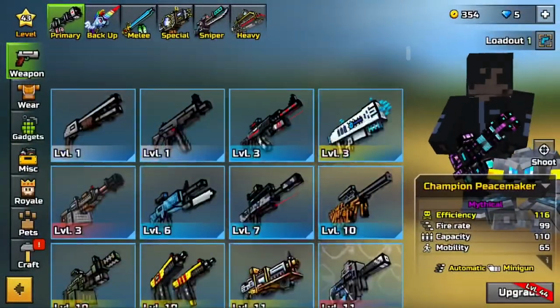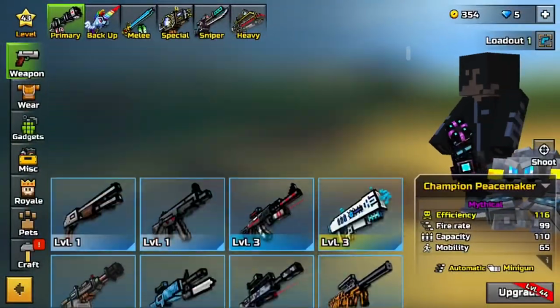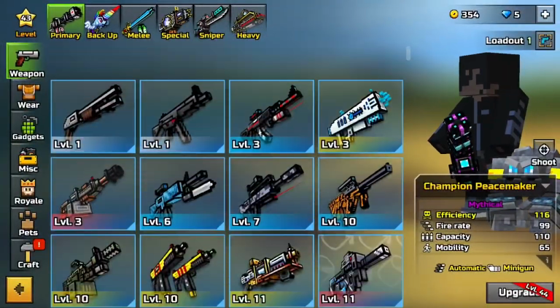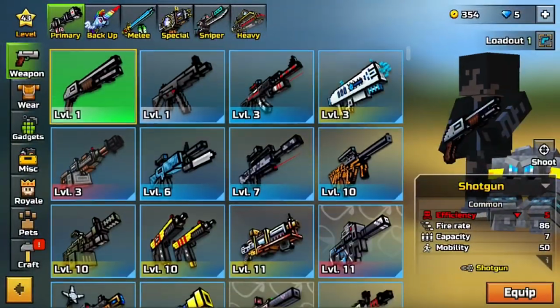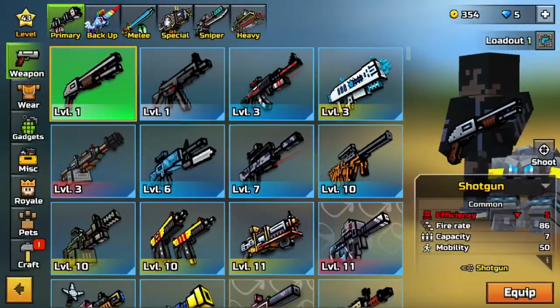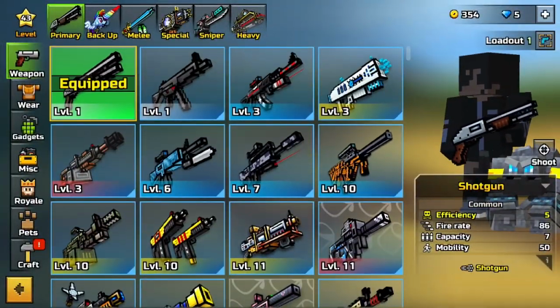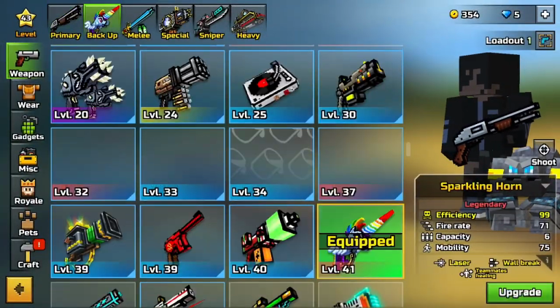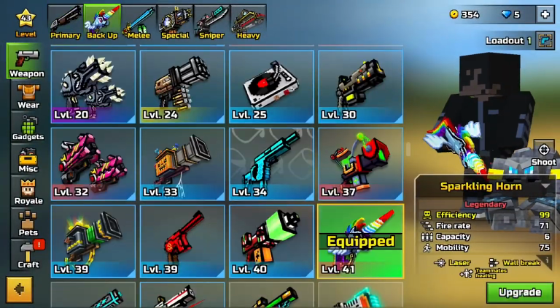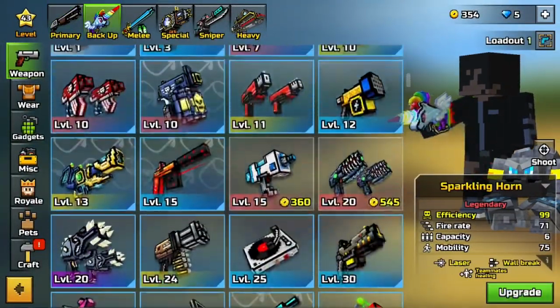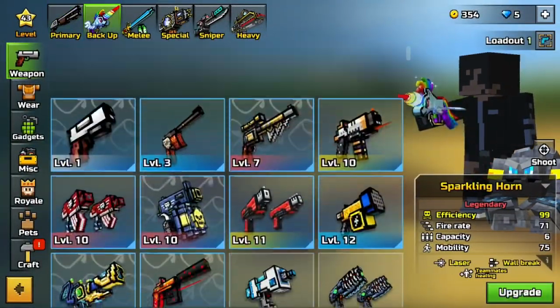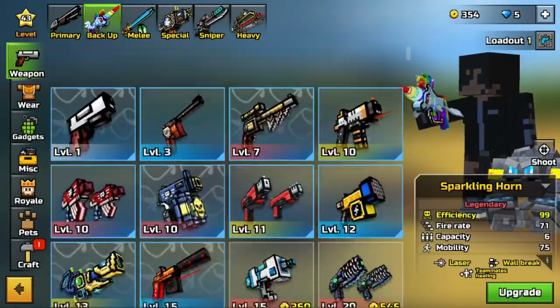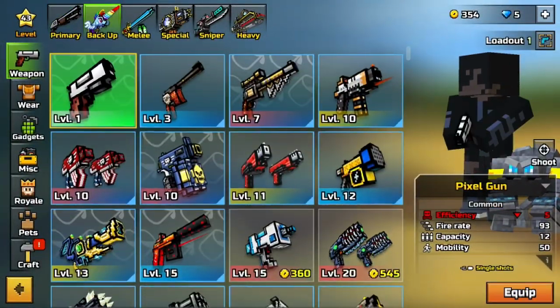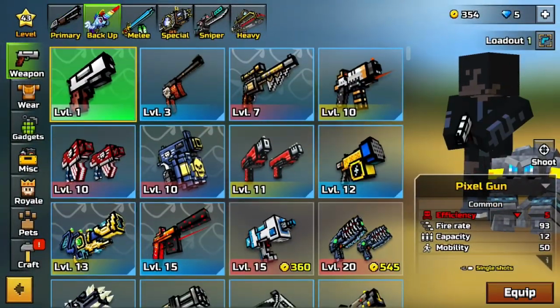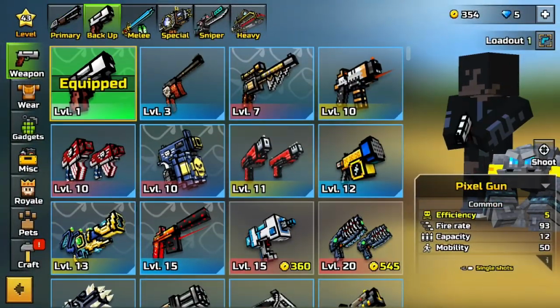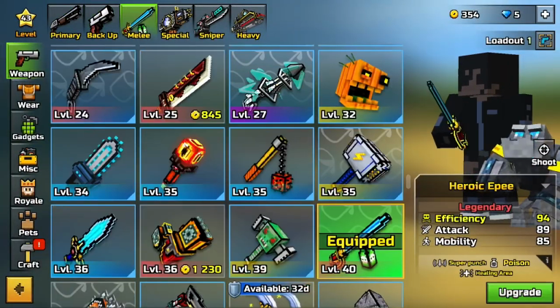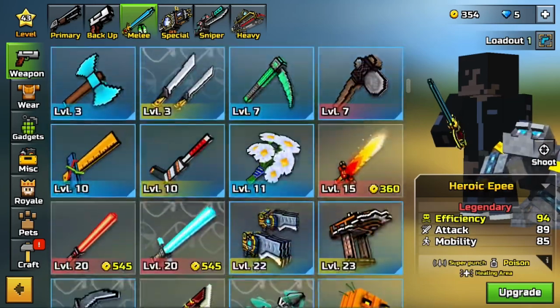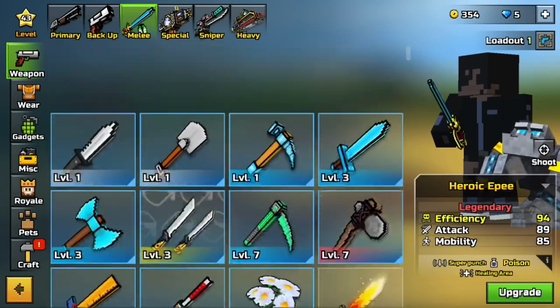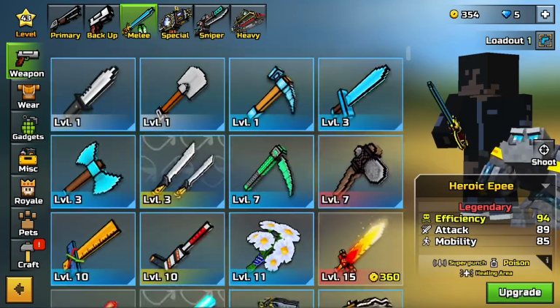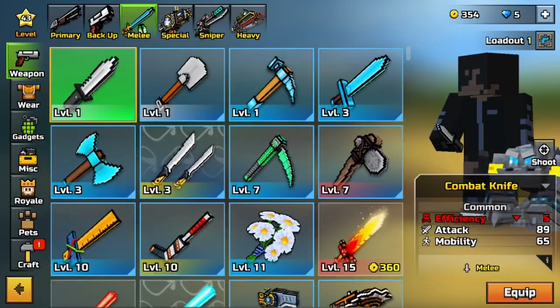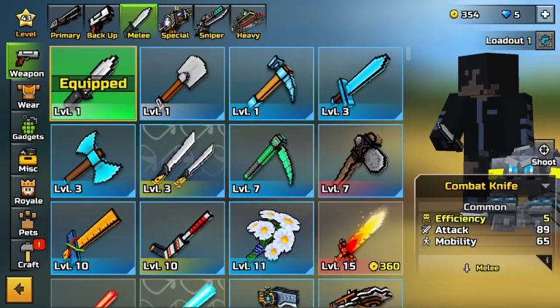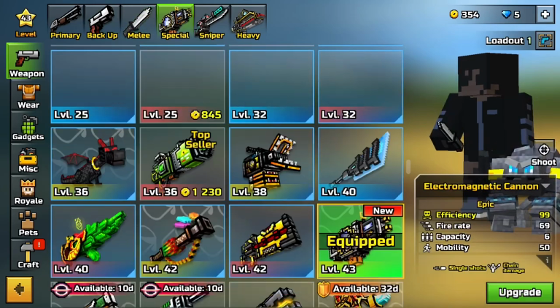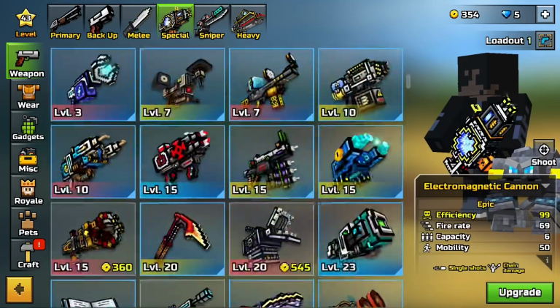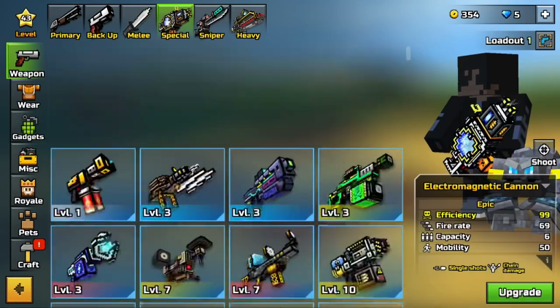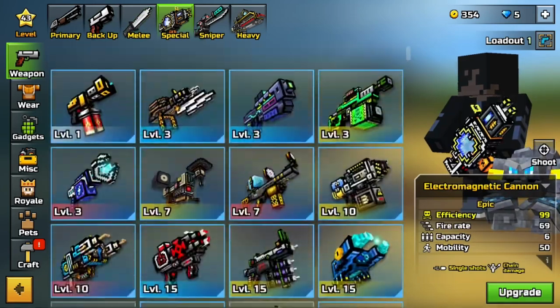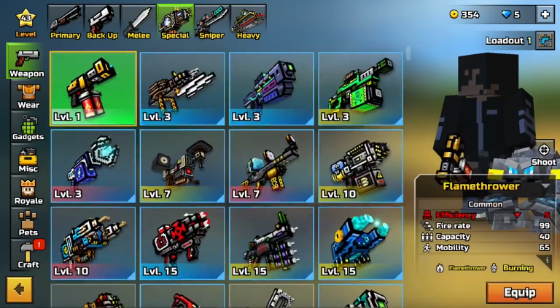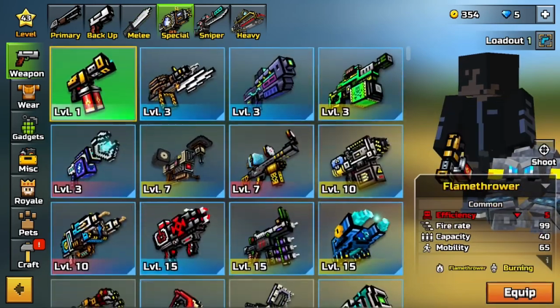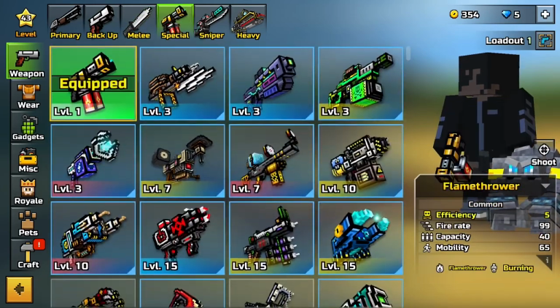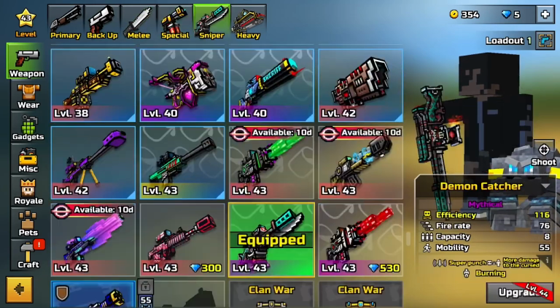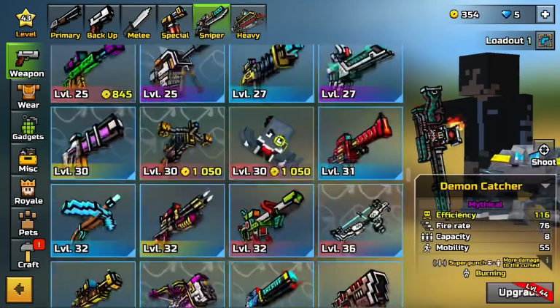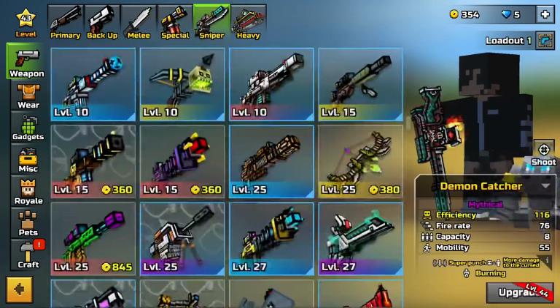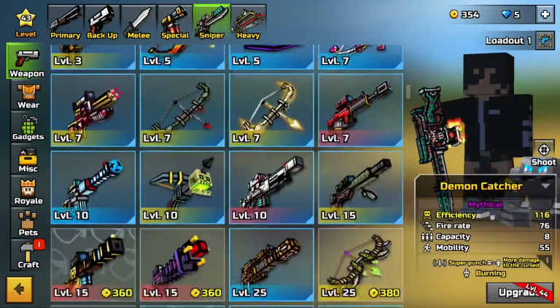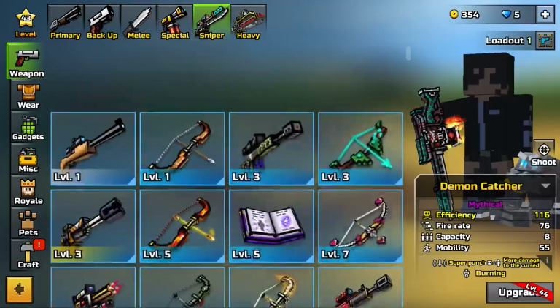Kill the dummy on the left once with the default primary, backup, melee, special, and sniper. Make sure to kill more than one dummy with the default heavy though.